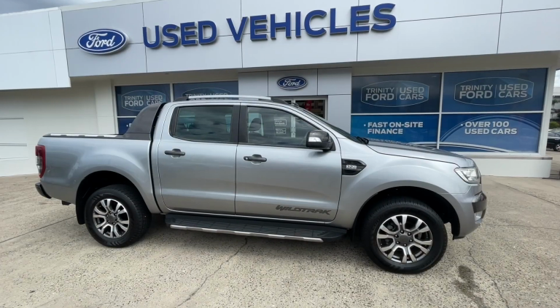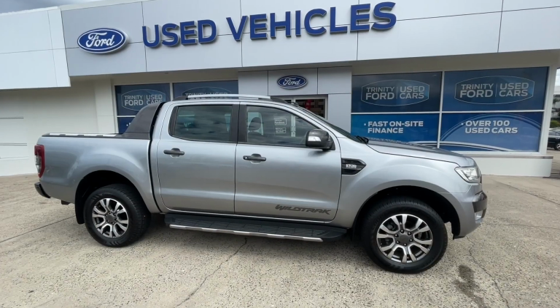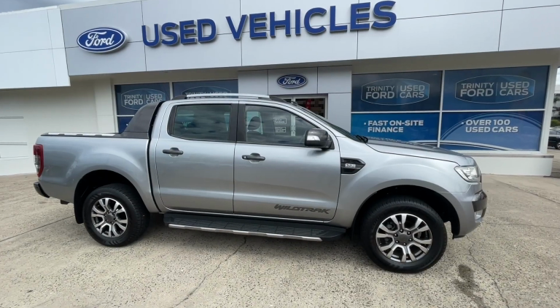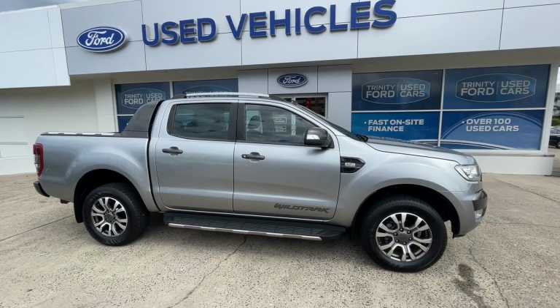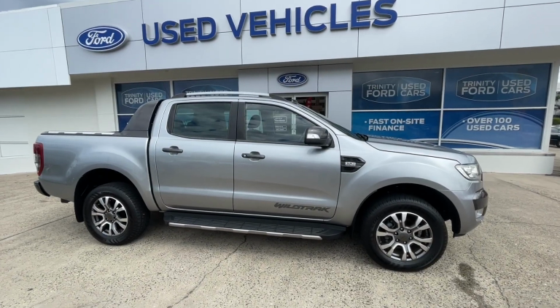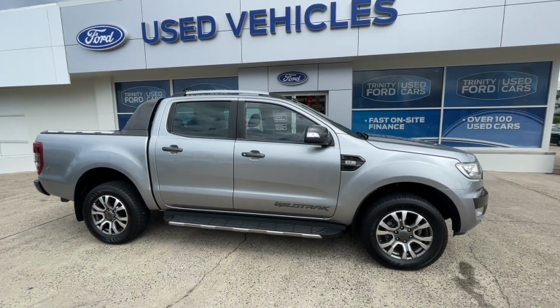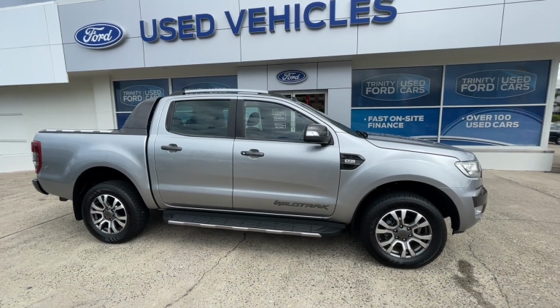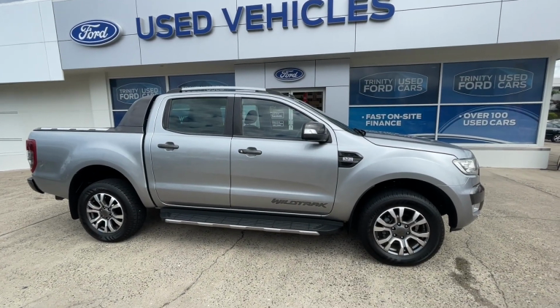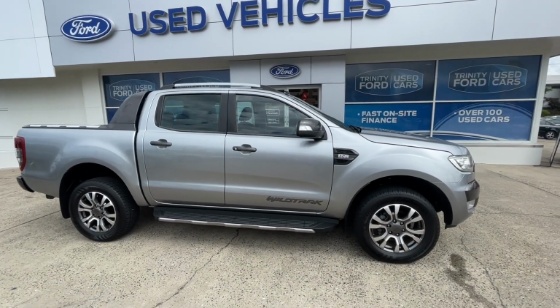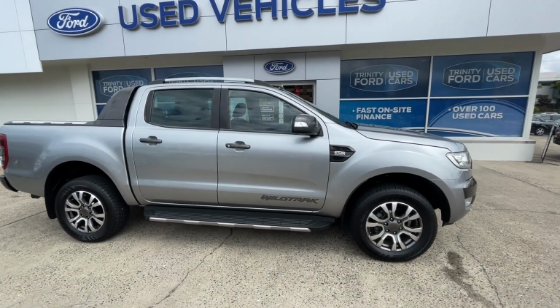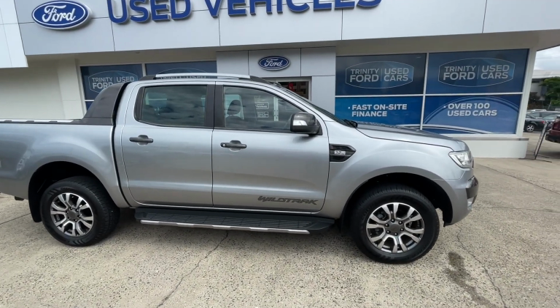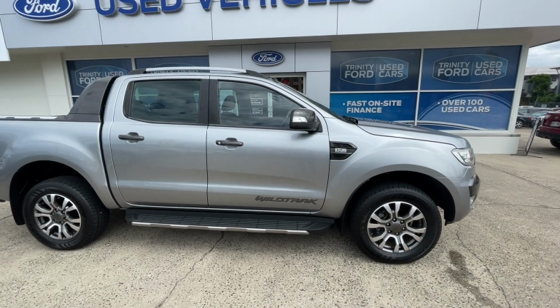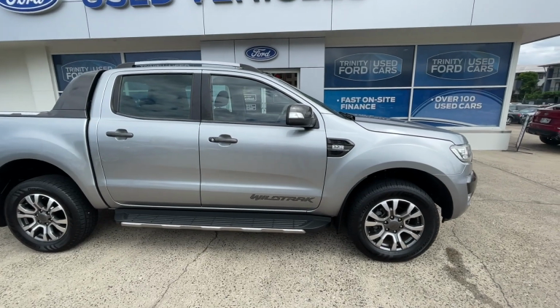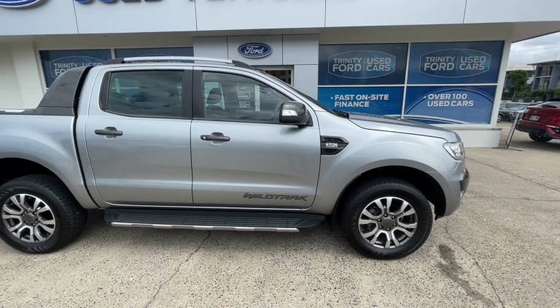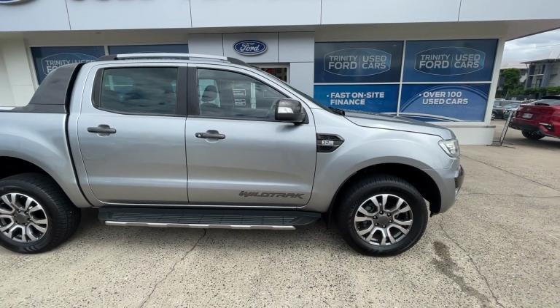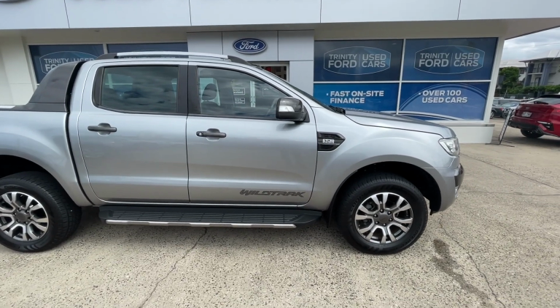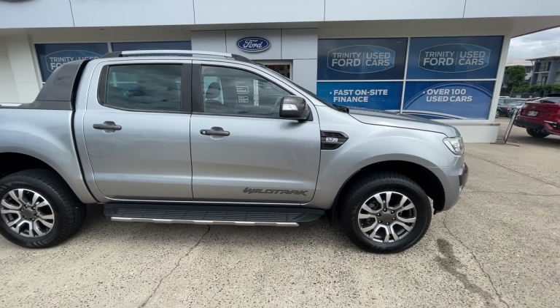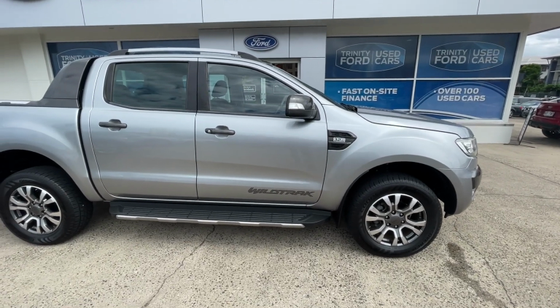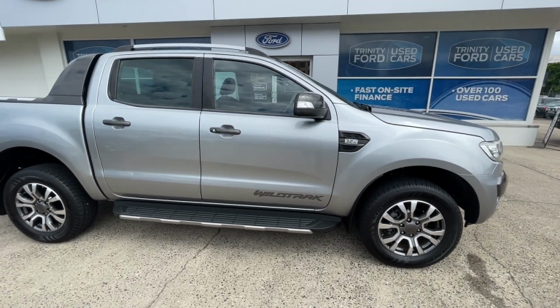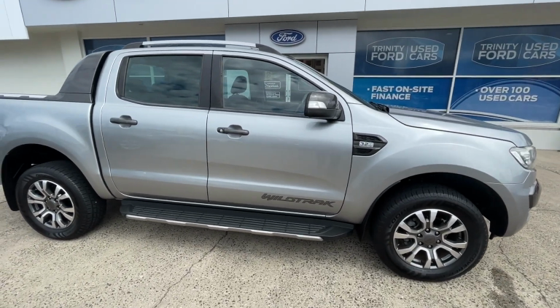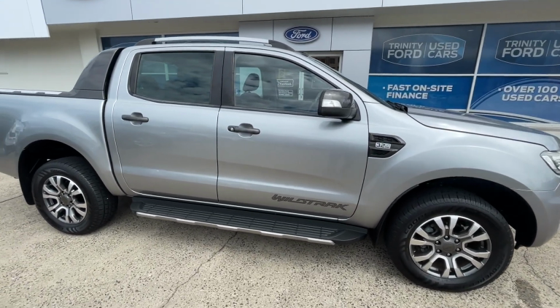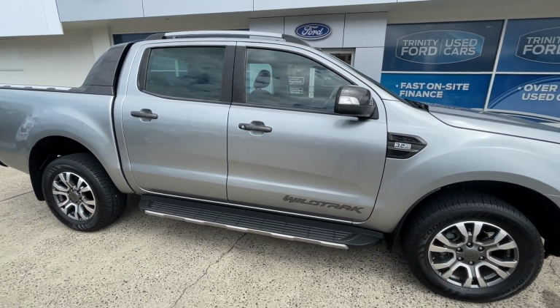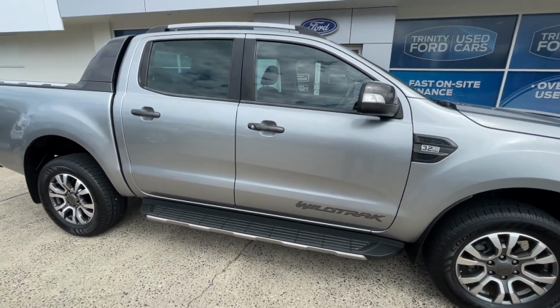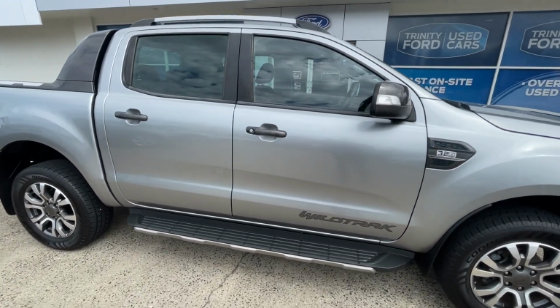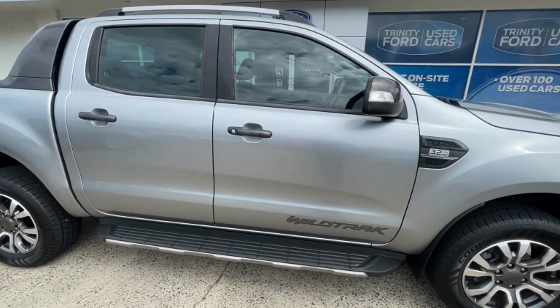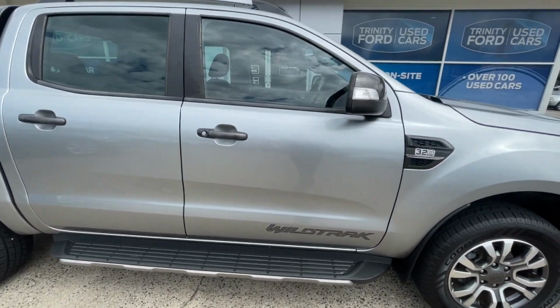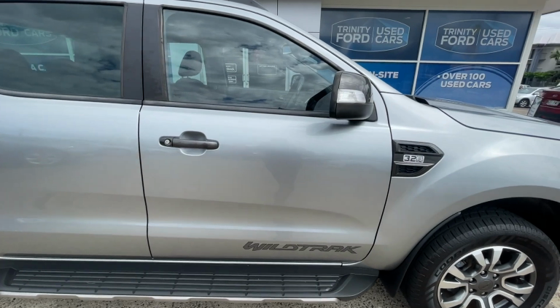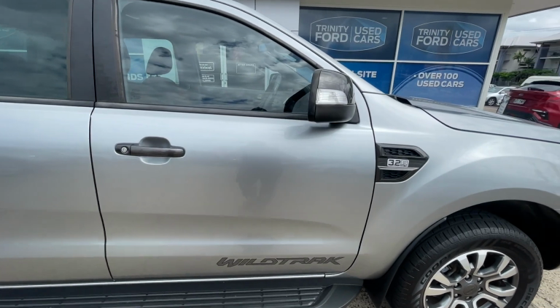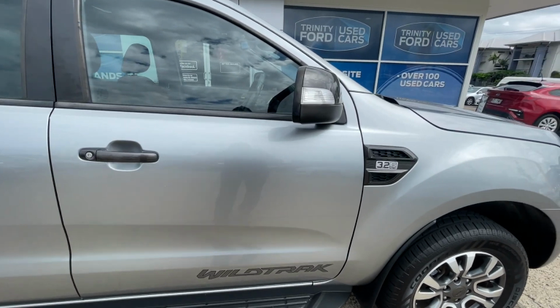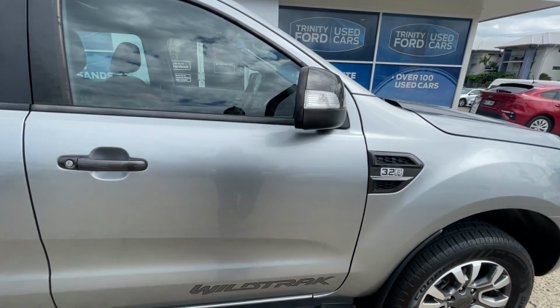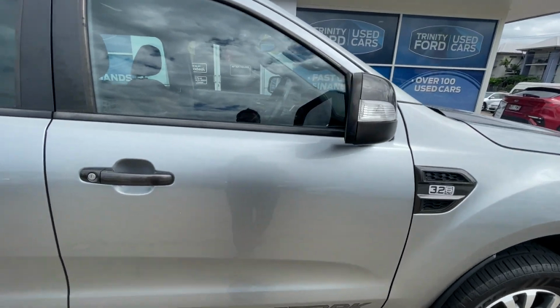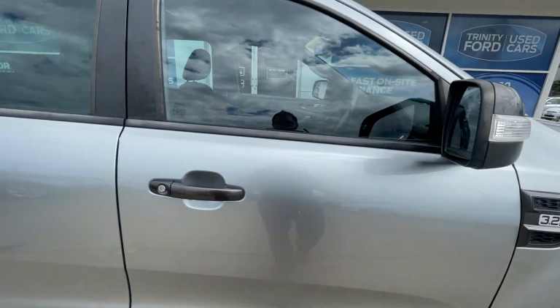Hello Cairns, it's Kurt from Trinity Ford Used Cars and today we're looking at our Ford Ranger Wildtrak. This vehicle is a 2015 model with a 3.2 litre turbo diesel in the automatic.